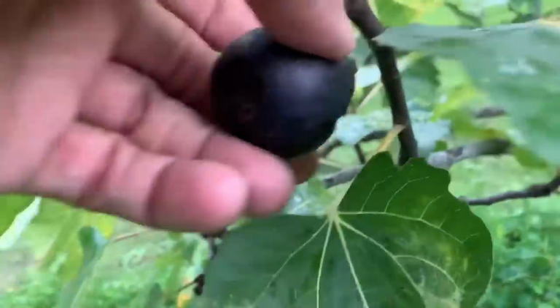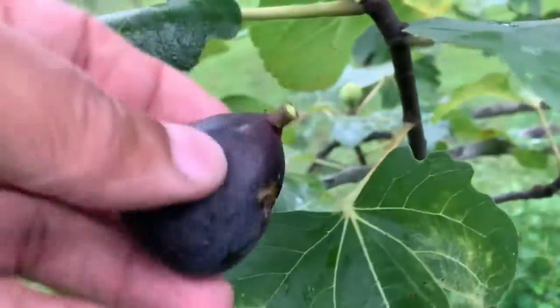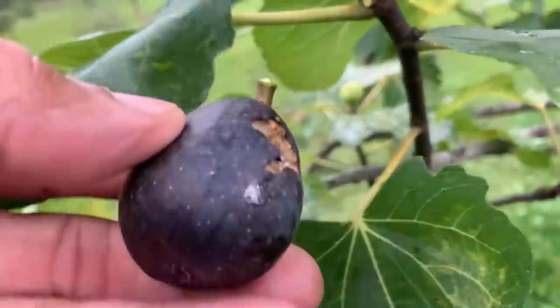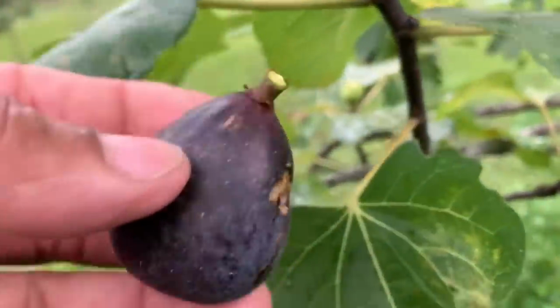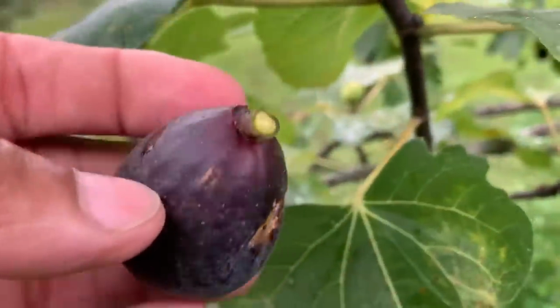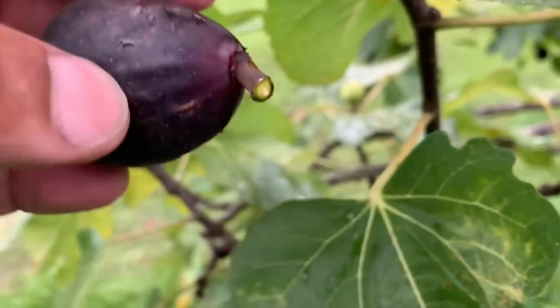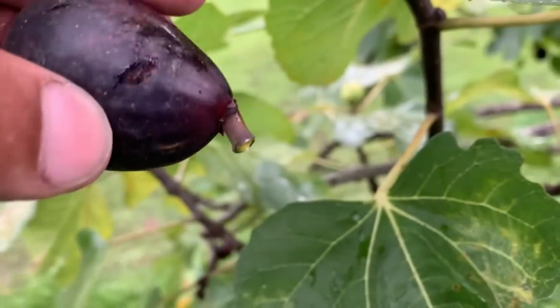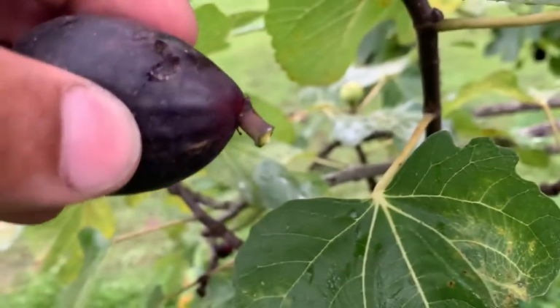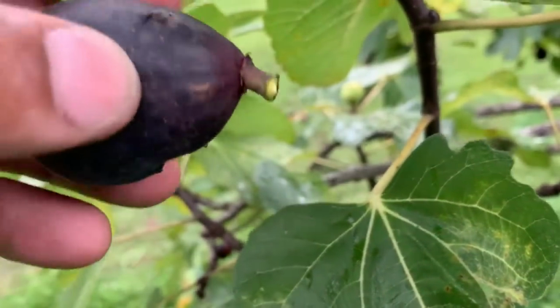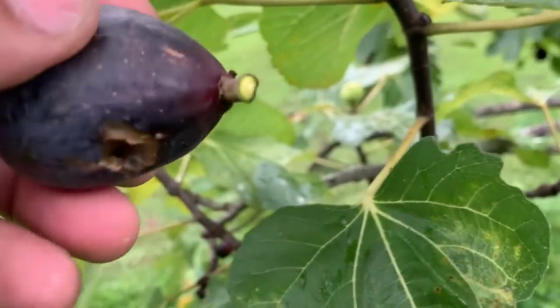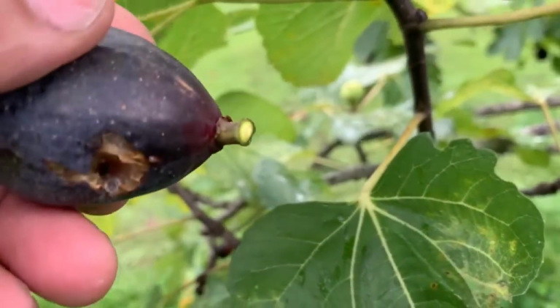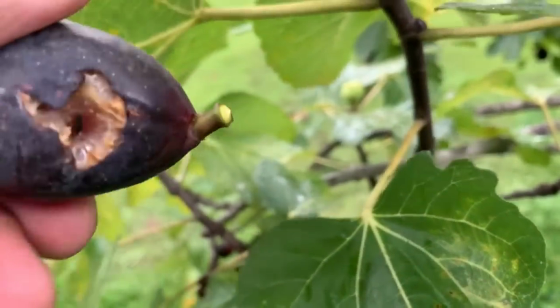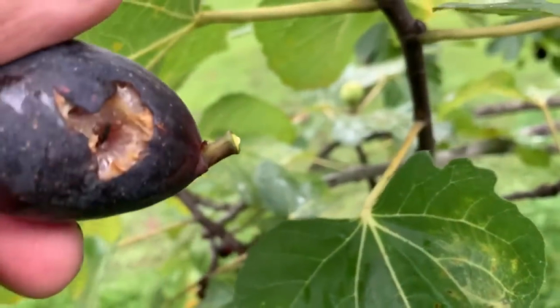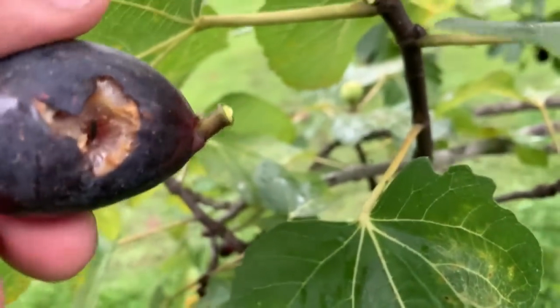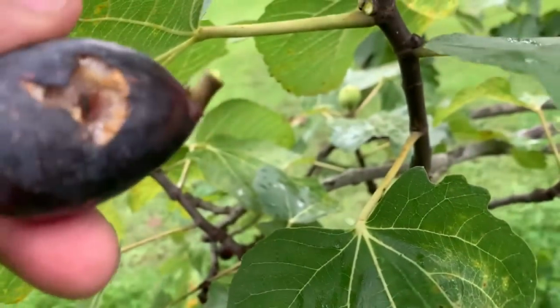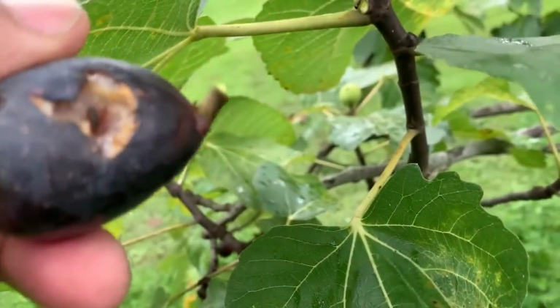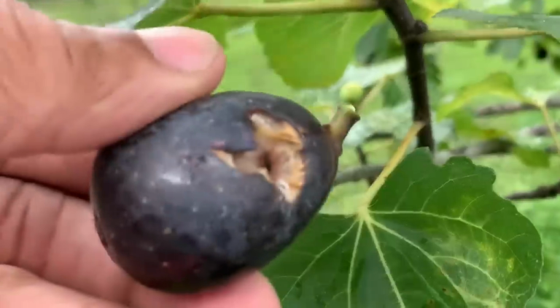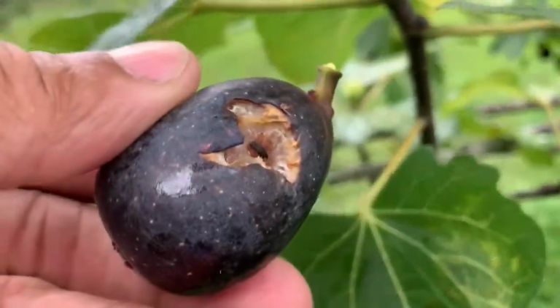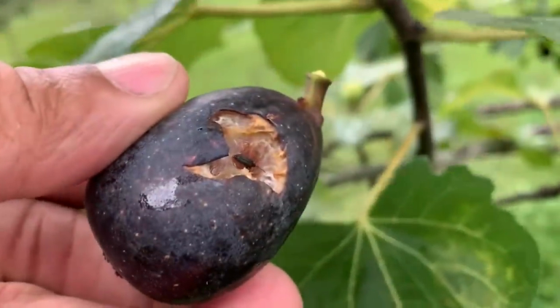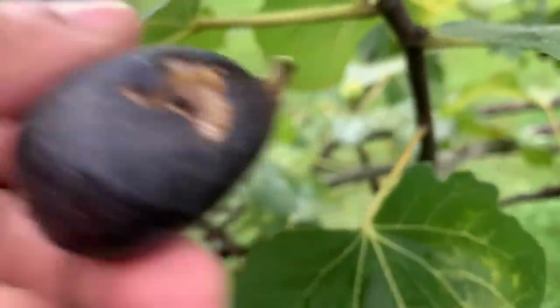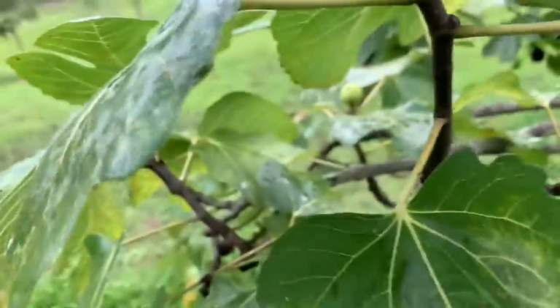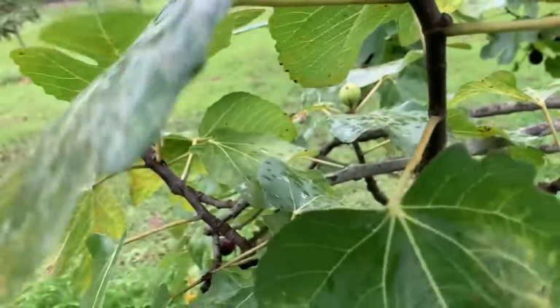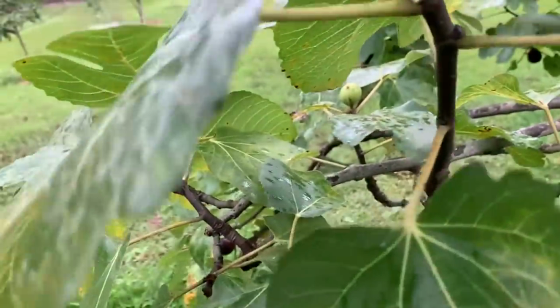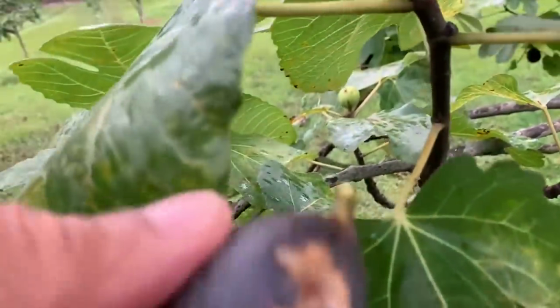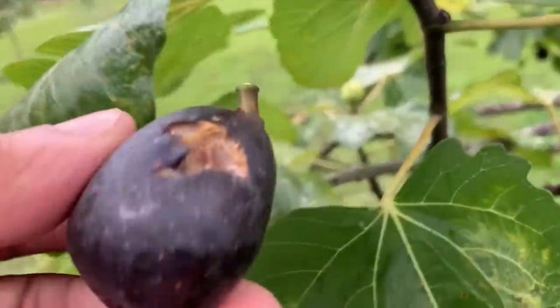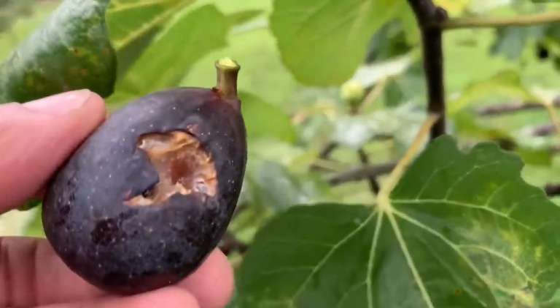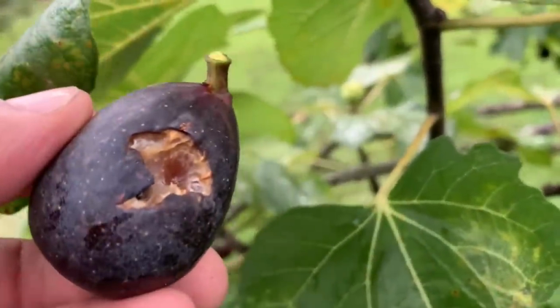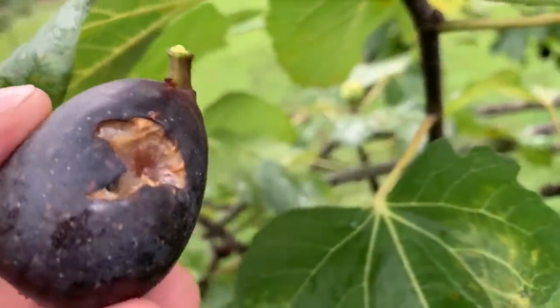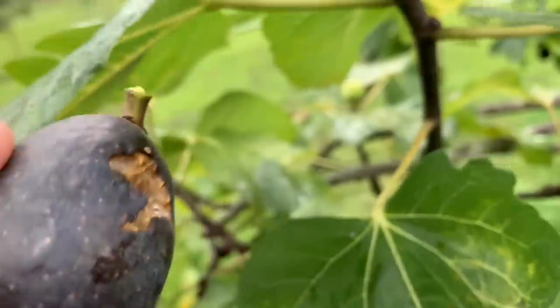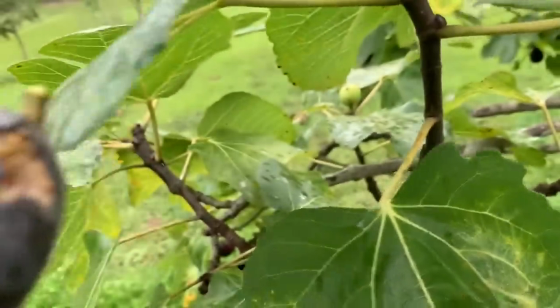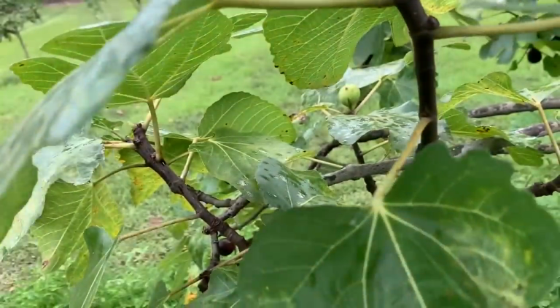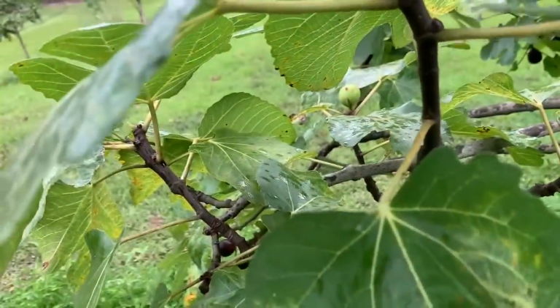I'm clearing all these babies out. See that one is ripe — no latex action. We got some pecking going on though. You see a little something crawling on him, you just get rid of it and cut that piece off. No big deal.